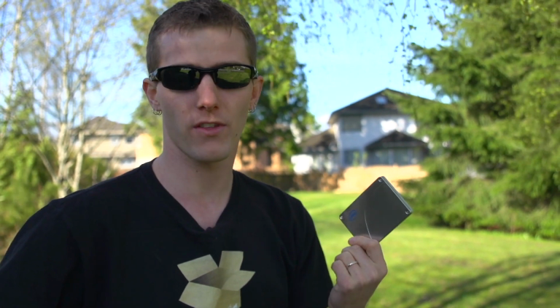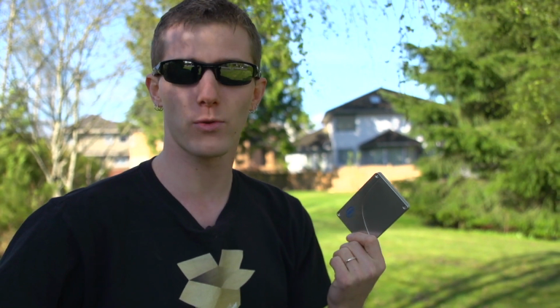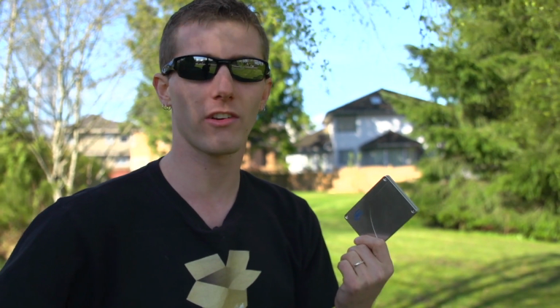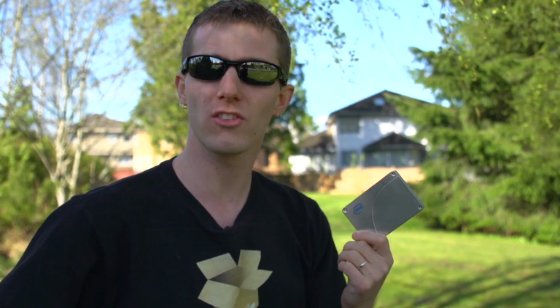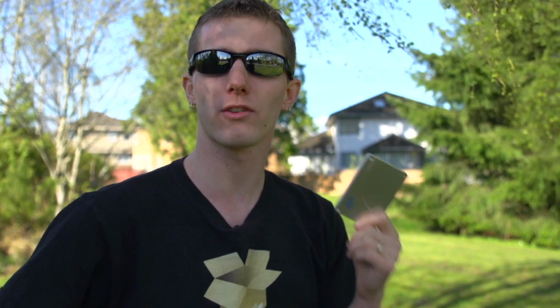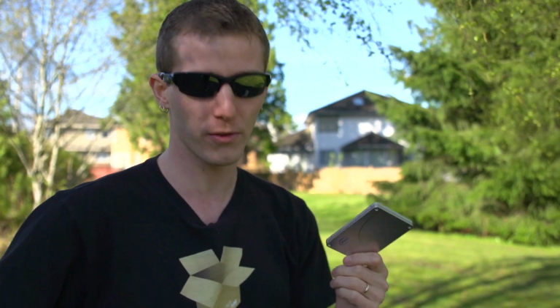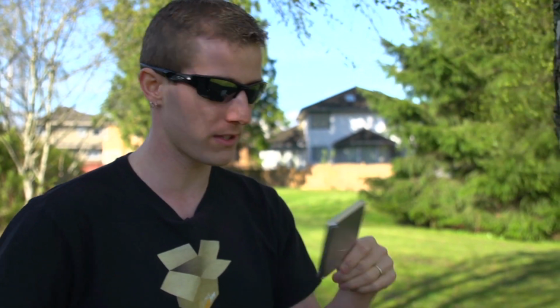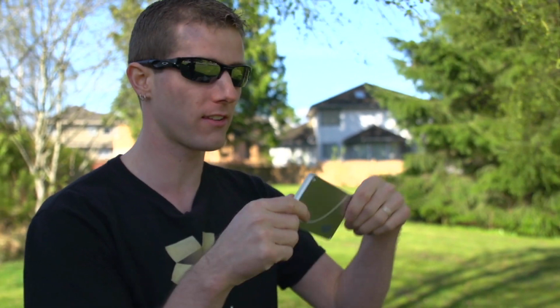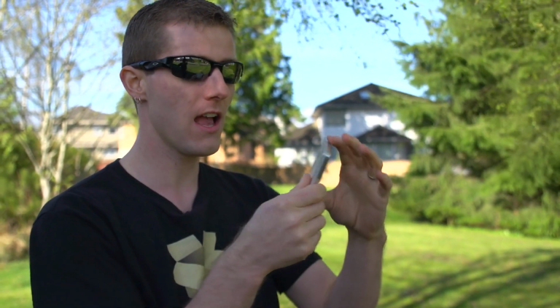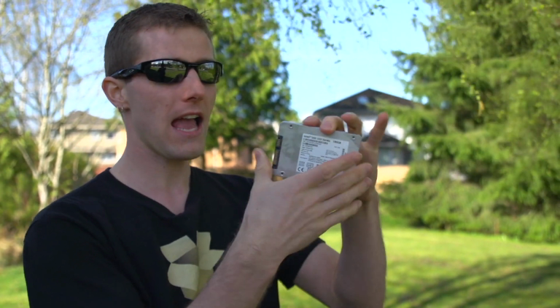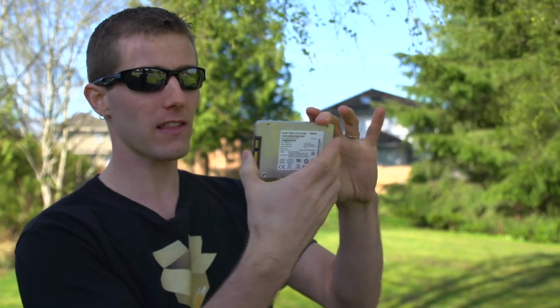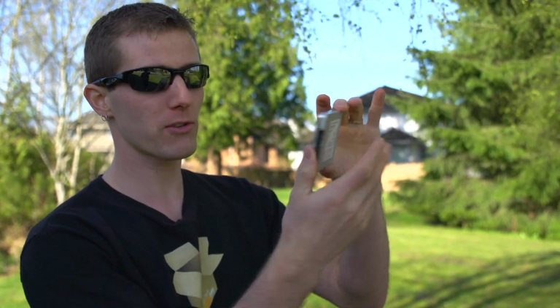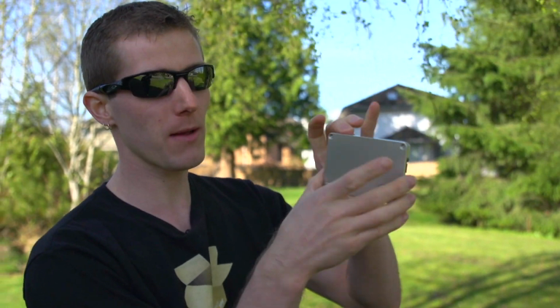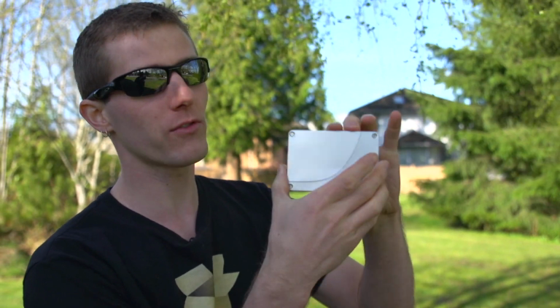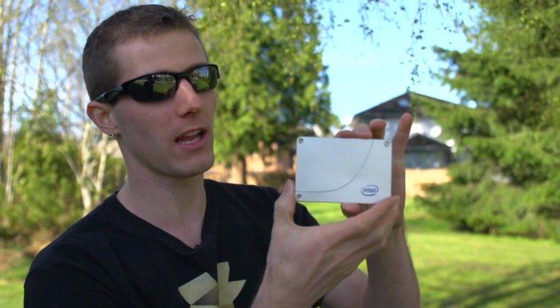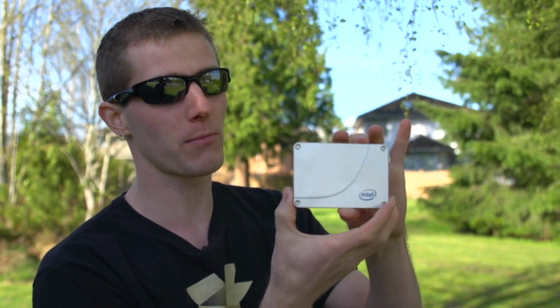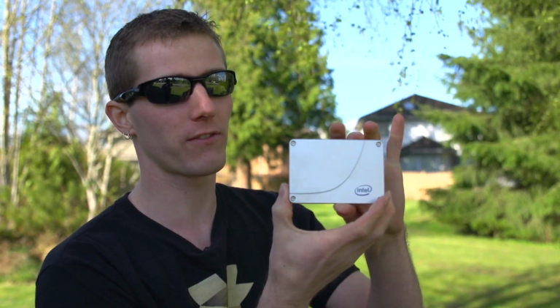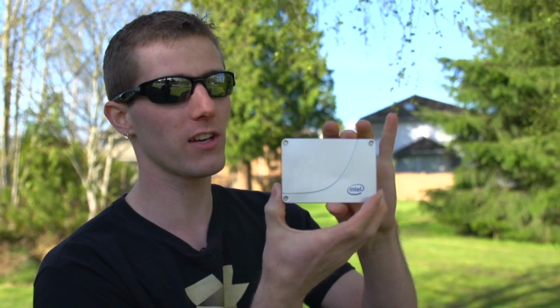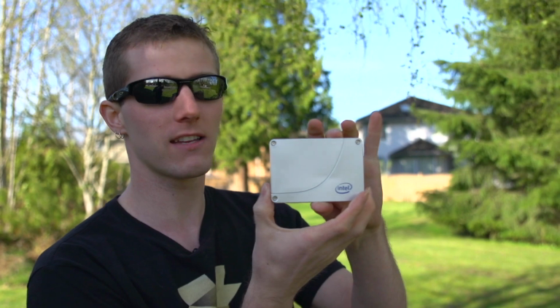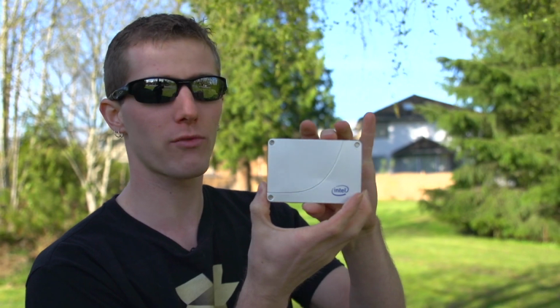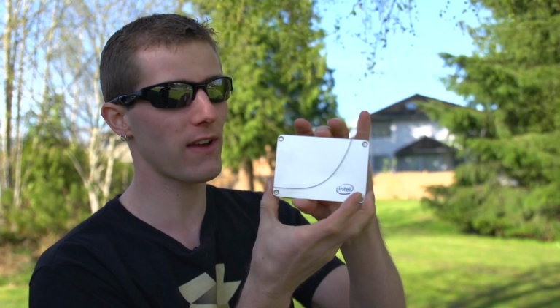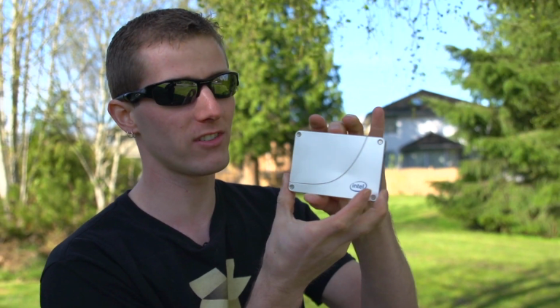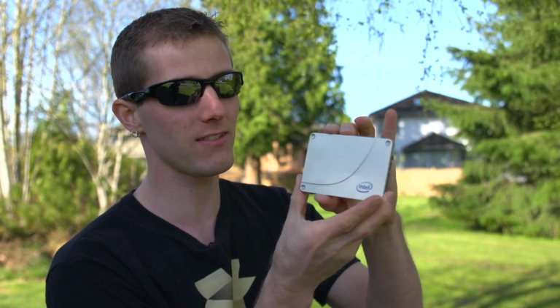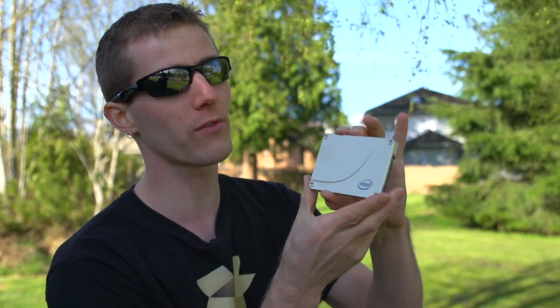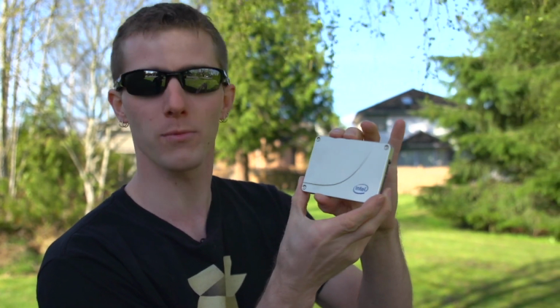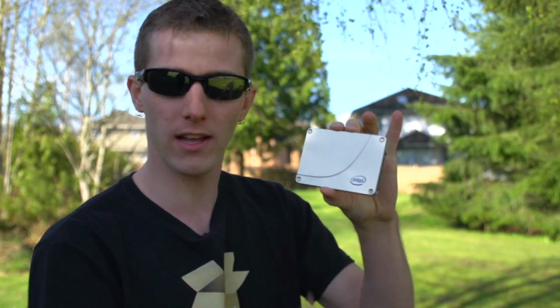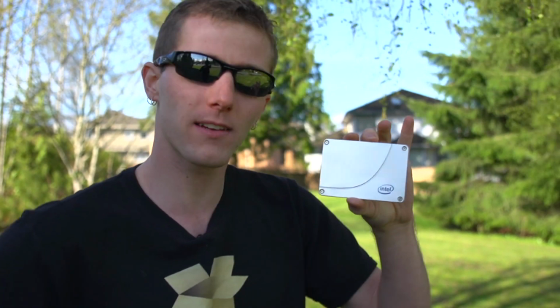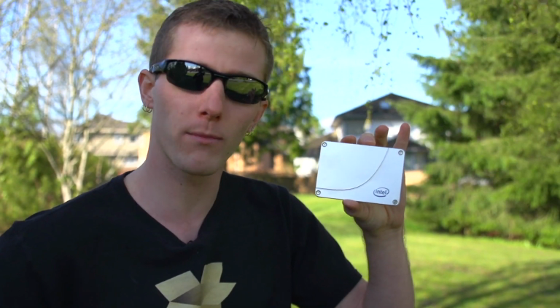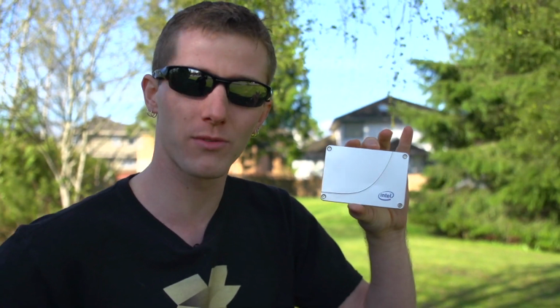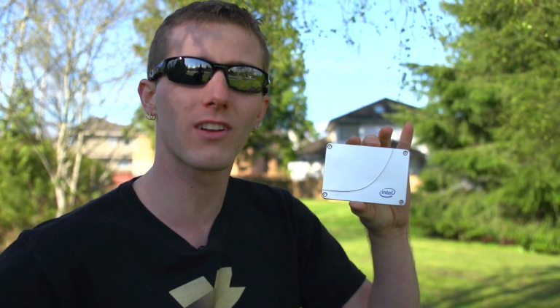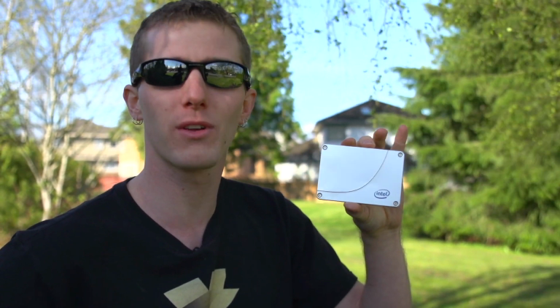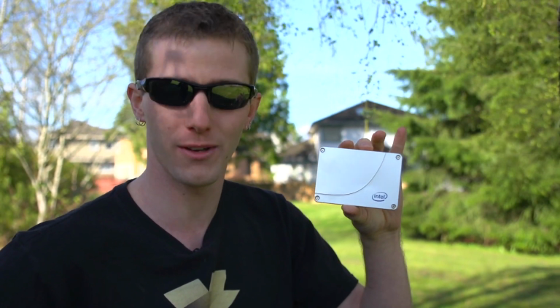It's a mainstream option, so it's not intended as a replacement for the 520 series which is their extreme performance SSD. And I think that pretty much wraps it up — thank you for checking out this unboxing and first look at the Intel 335 series SSD. Don't forget to subscribe to Linus Tech Tips for unboxings, reviews, and other computer videos.